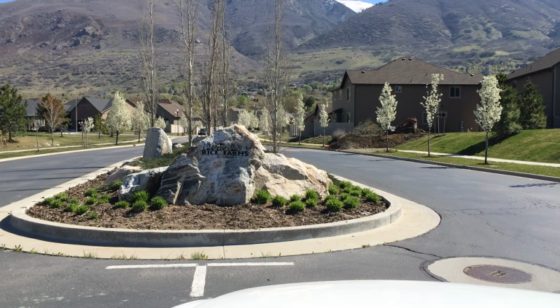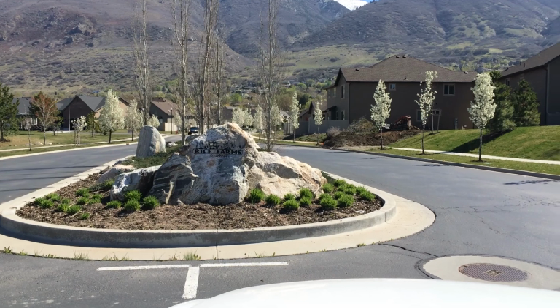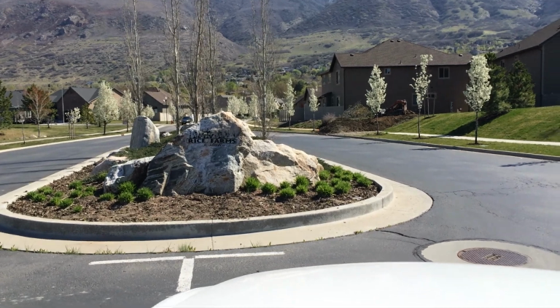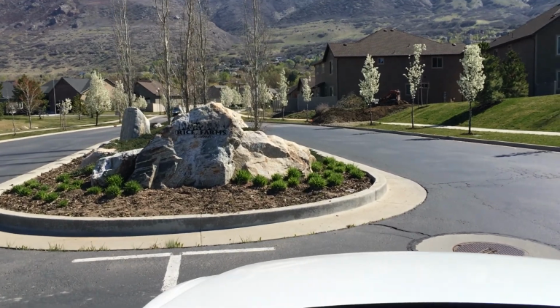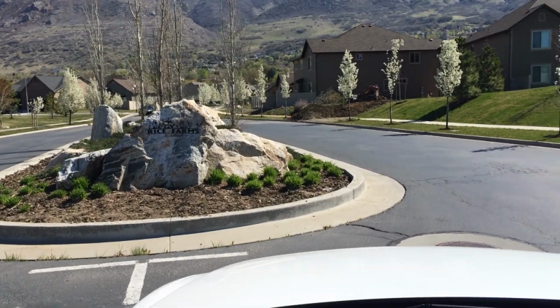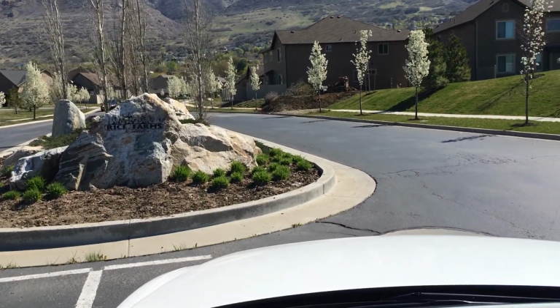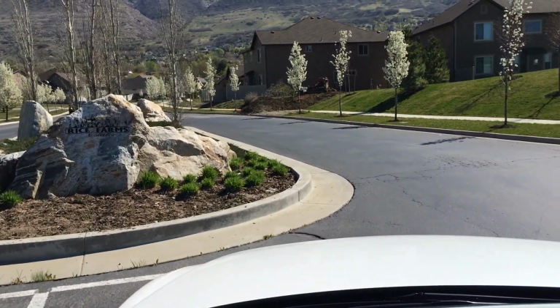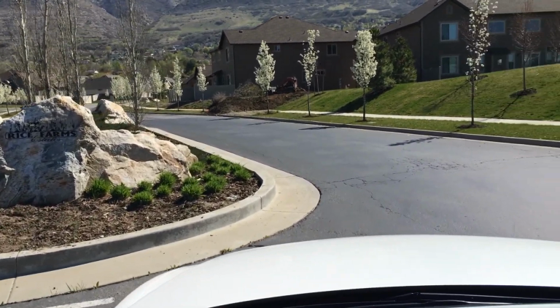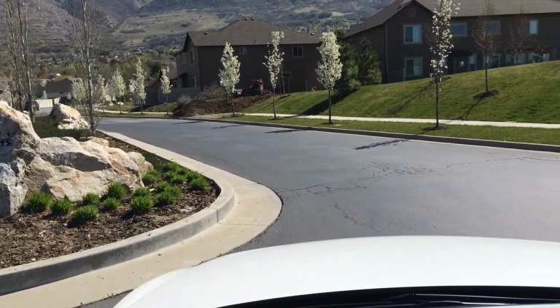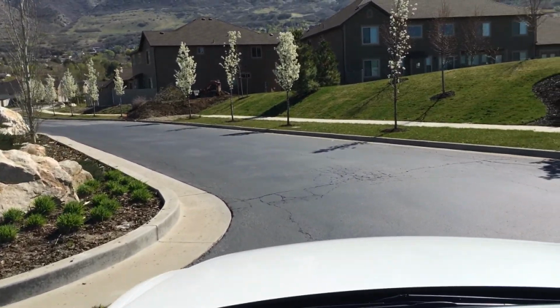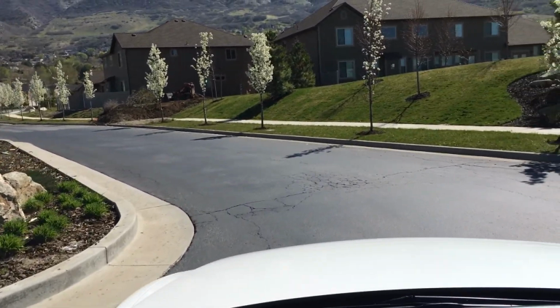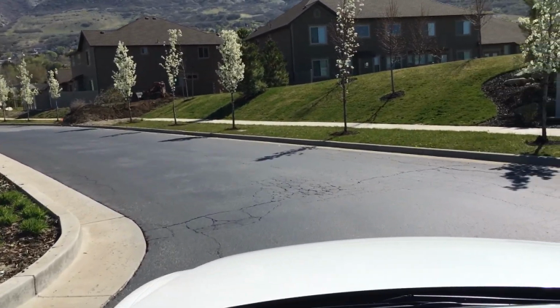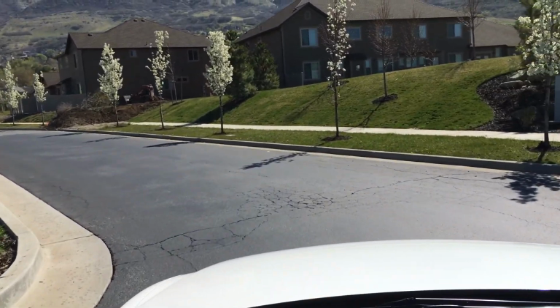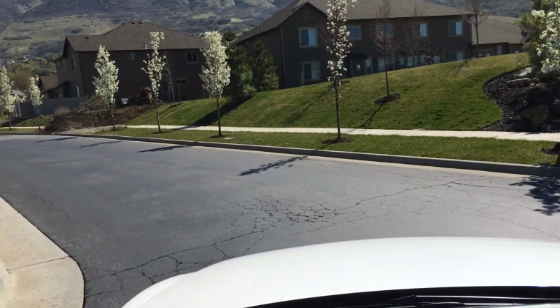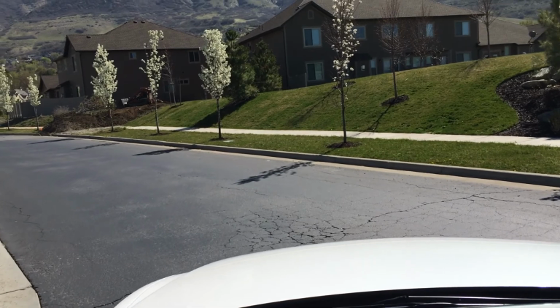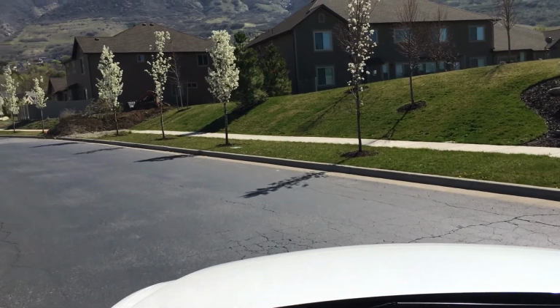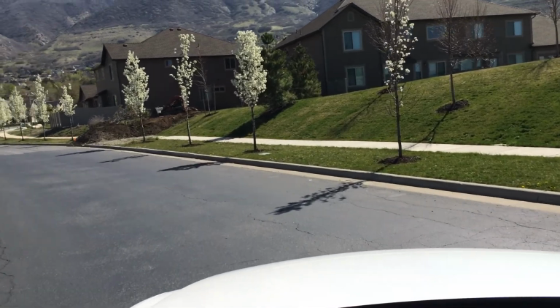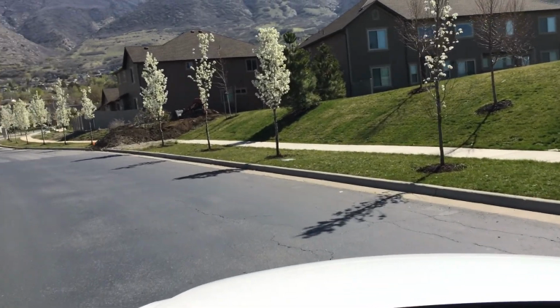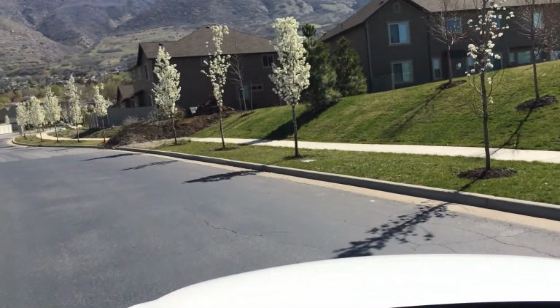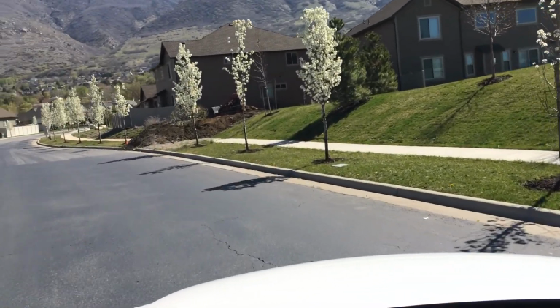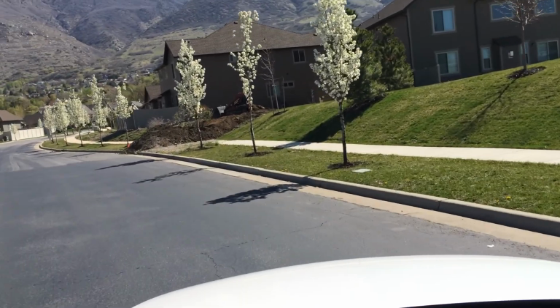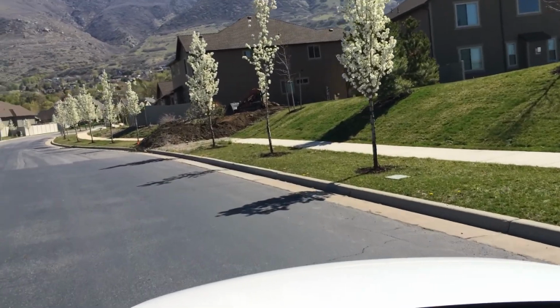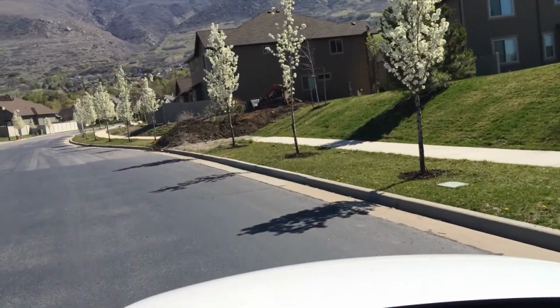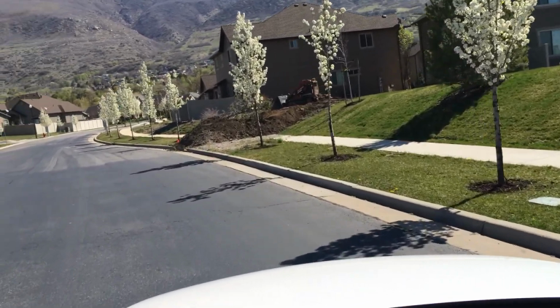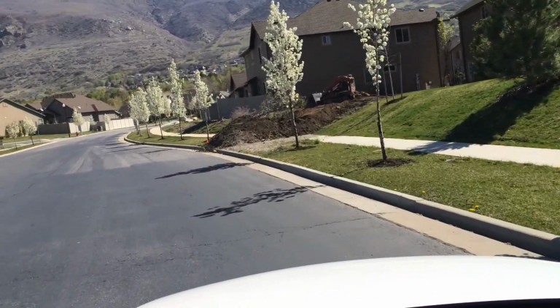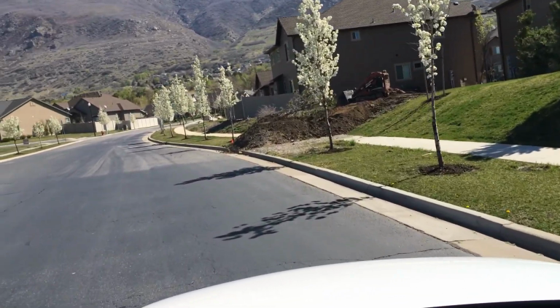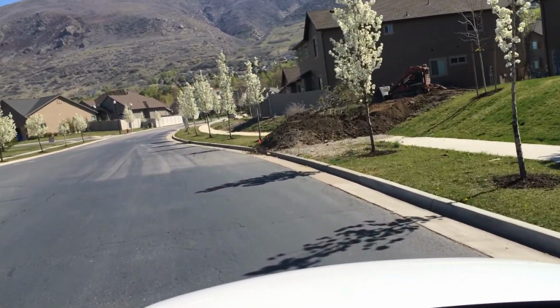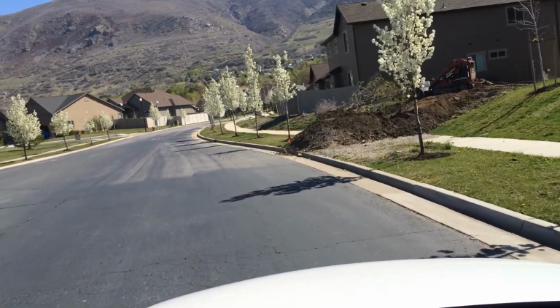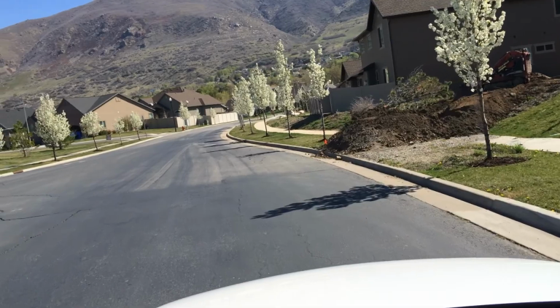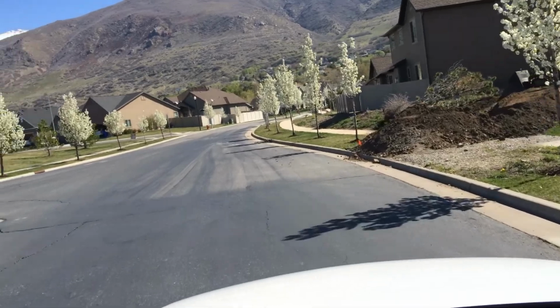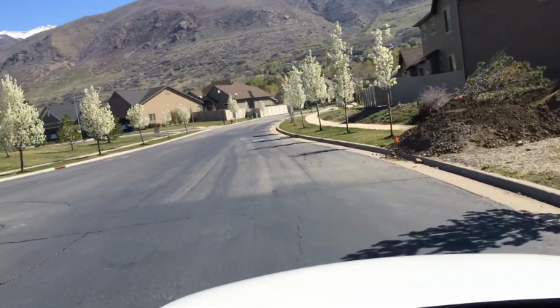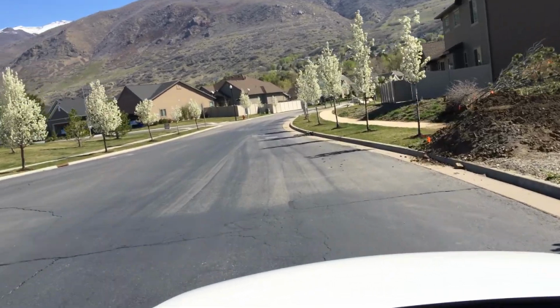This is Tony Reese, and I present Rice Farms Estates here in Farmington, Utah. This is a terrific development that's actually built by Elite Craft Homes.